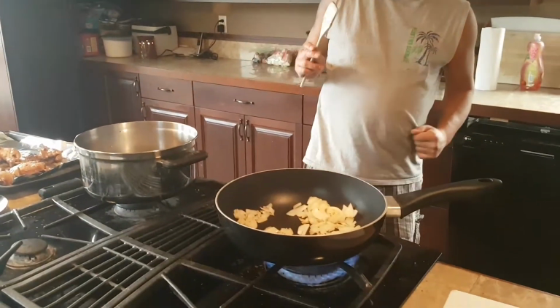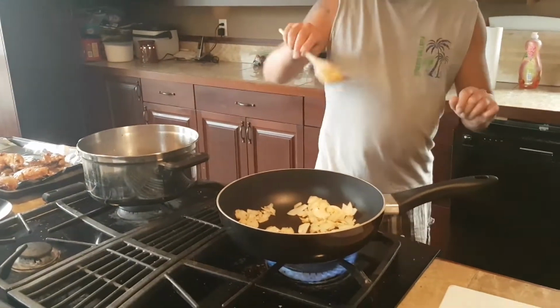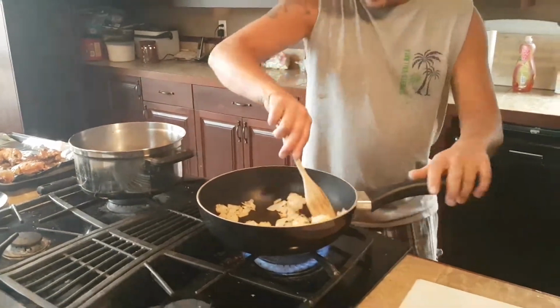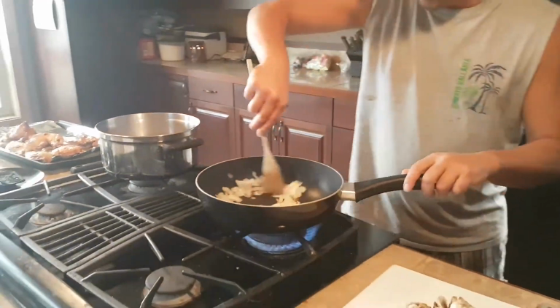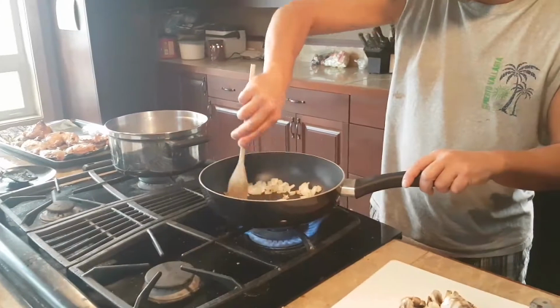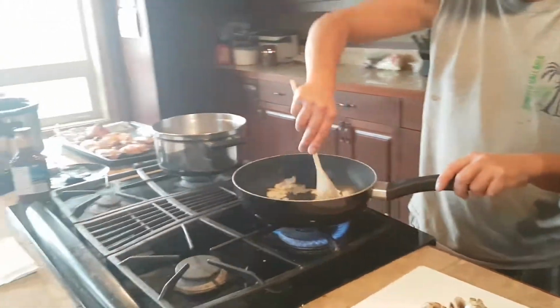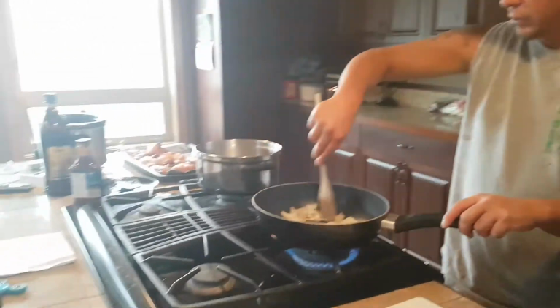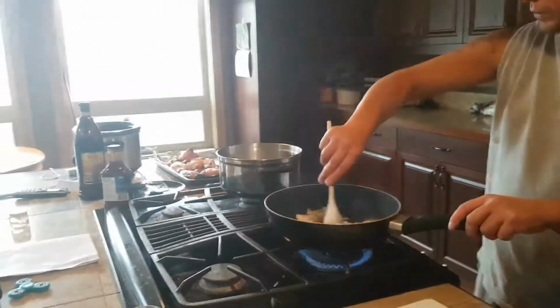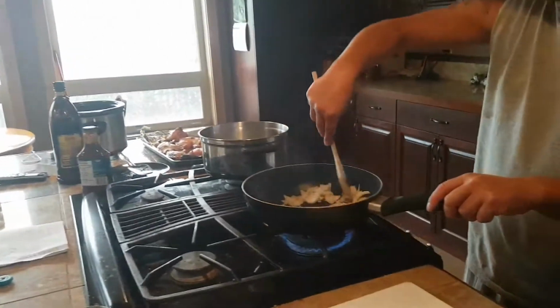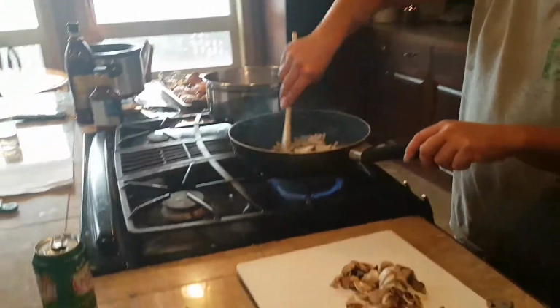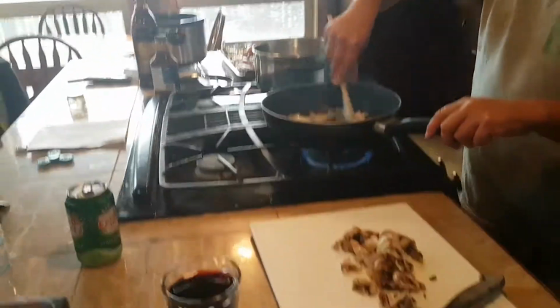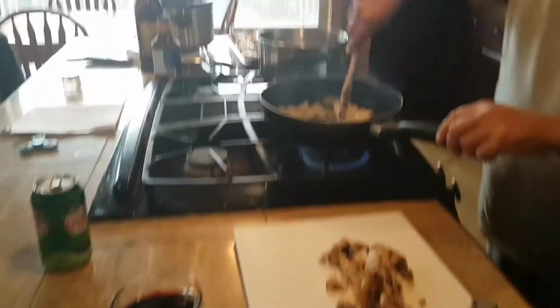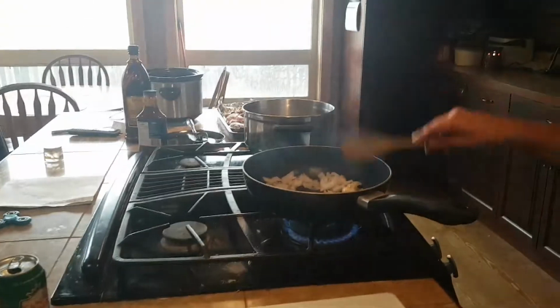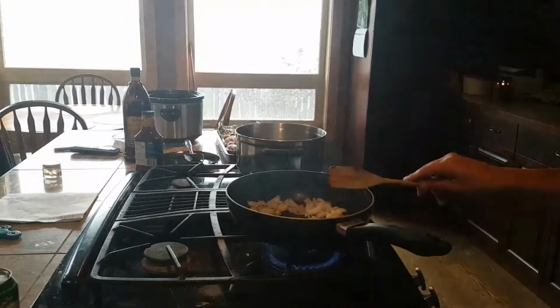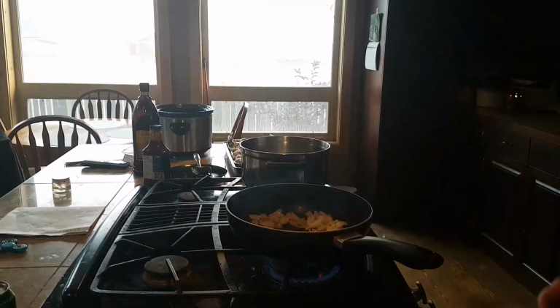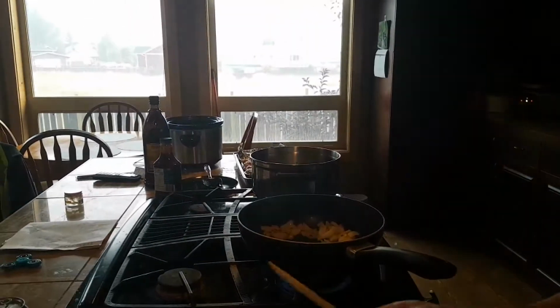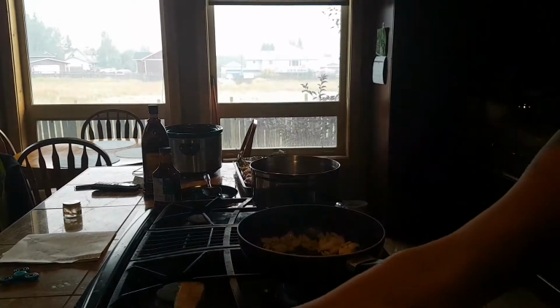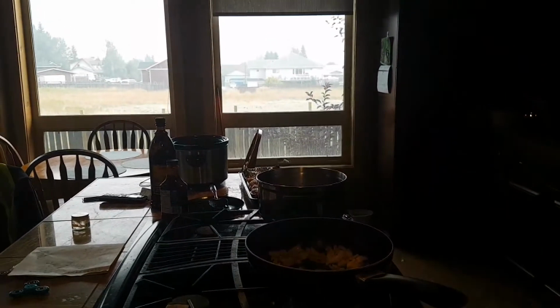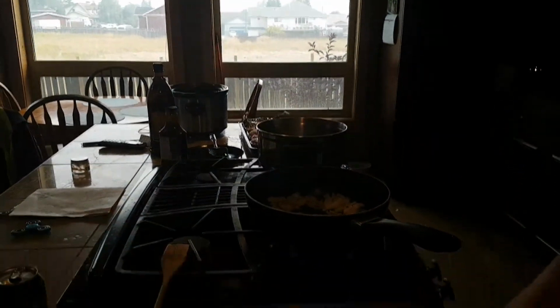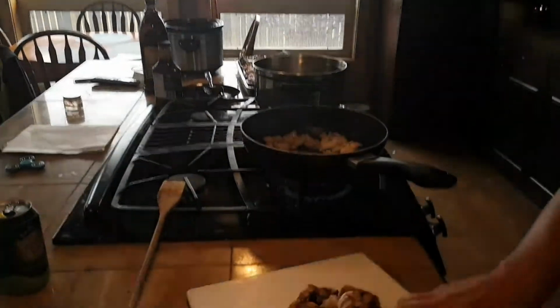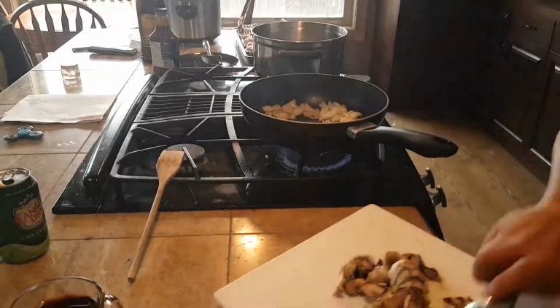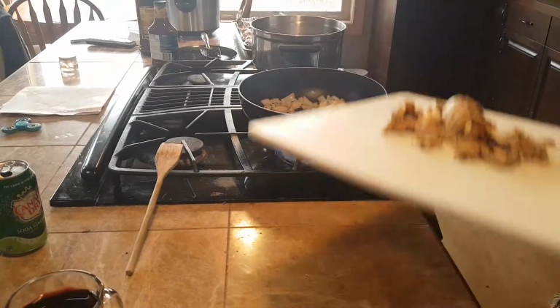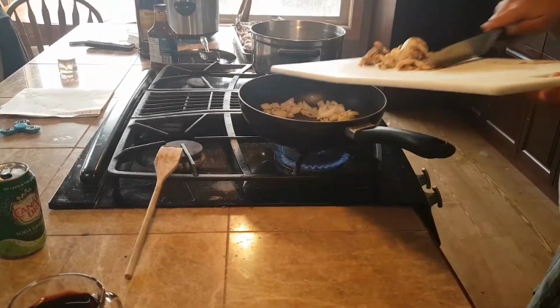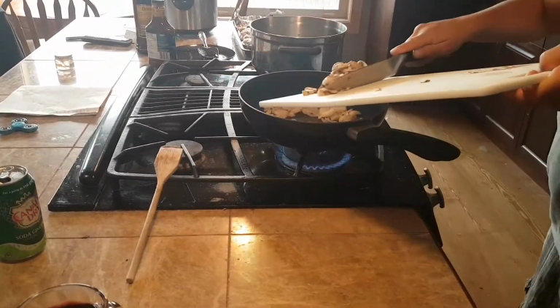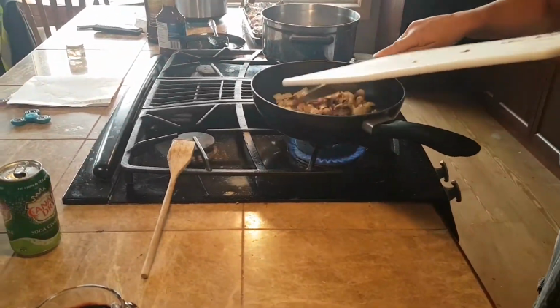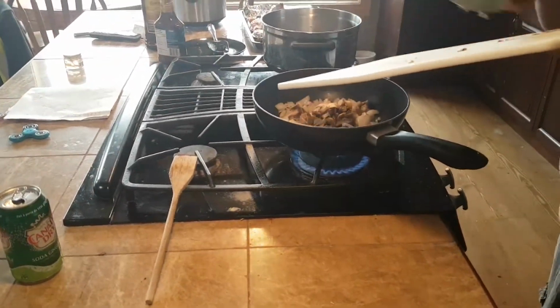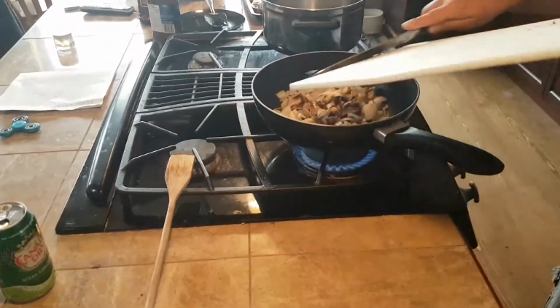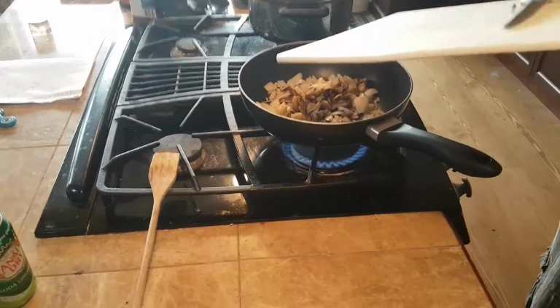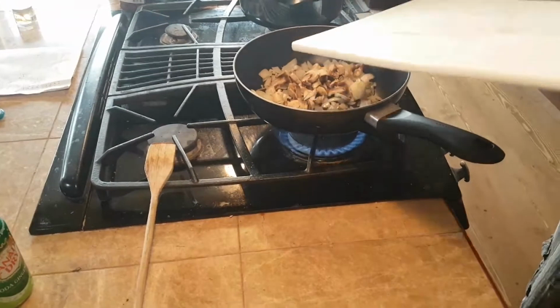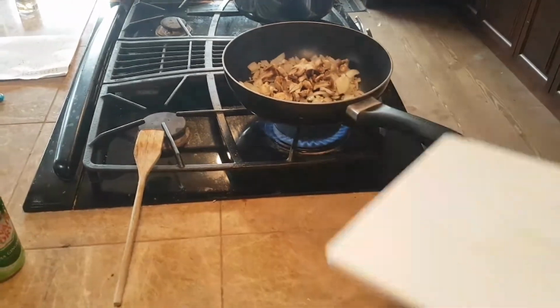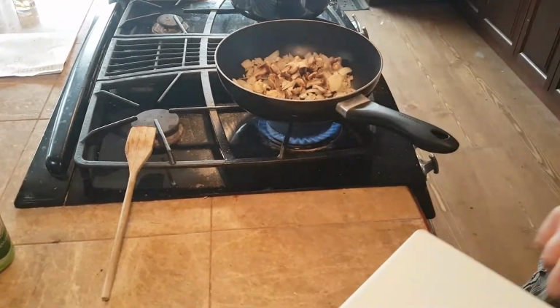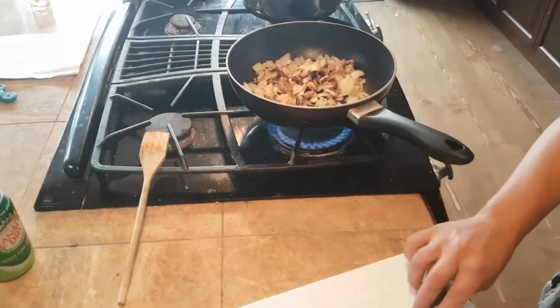Broiling, broiling. Look, here's almost time. They're nice and brown almost. That's when you want to throw your mushrooms in. Oh, I like throwing them in now.